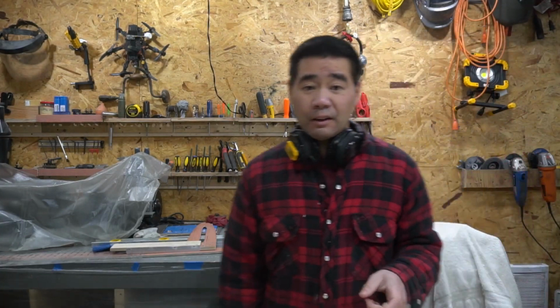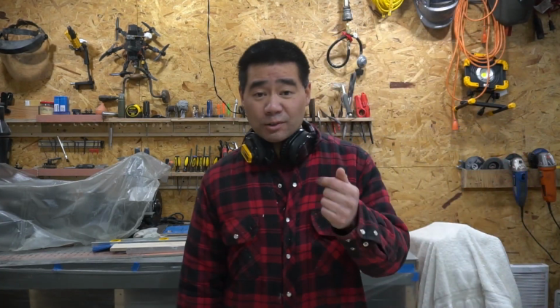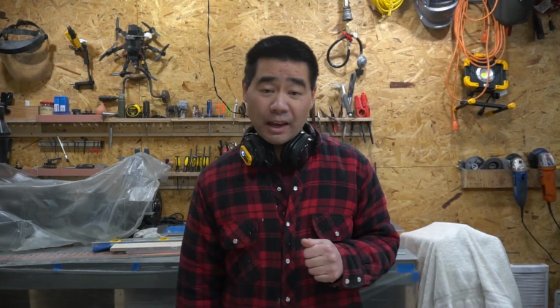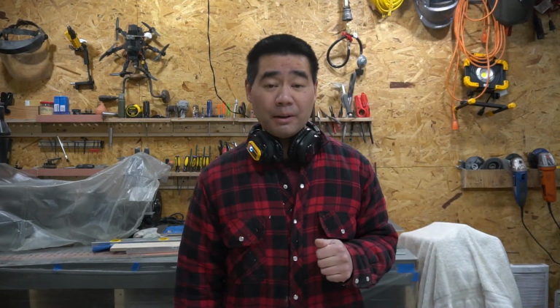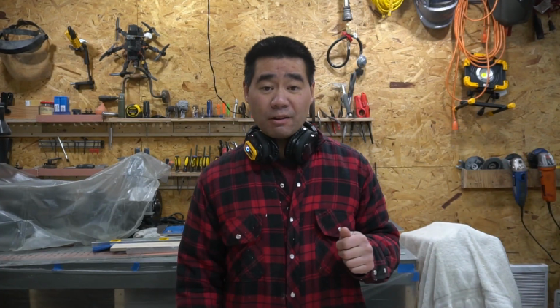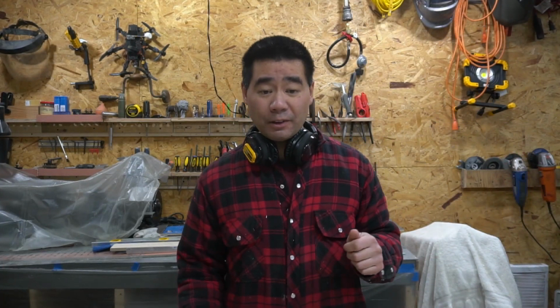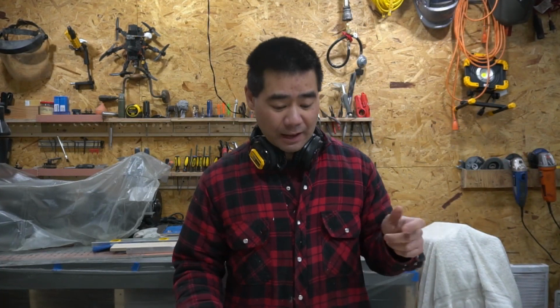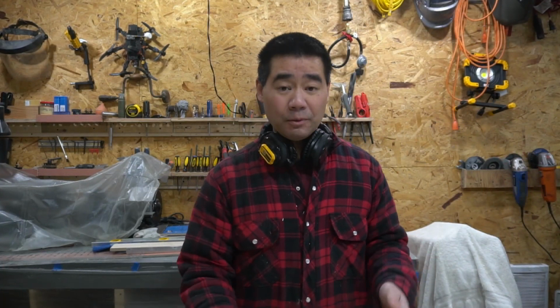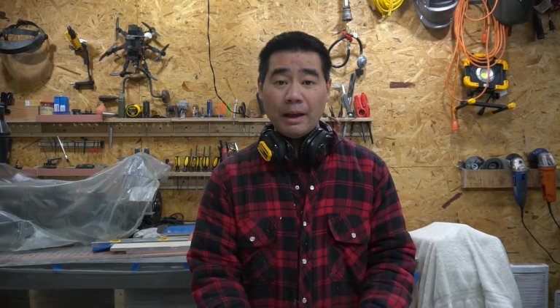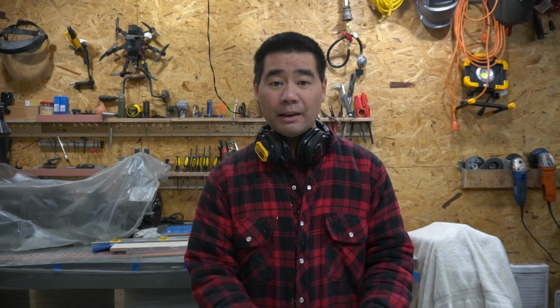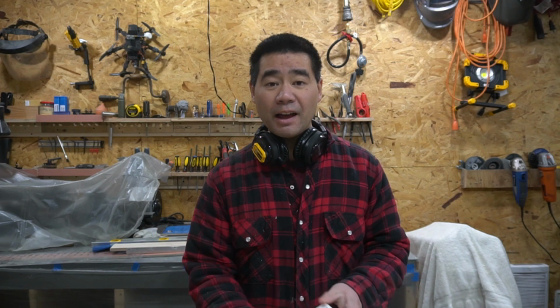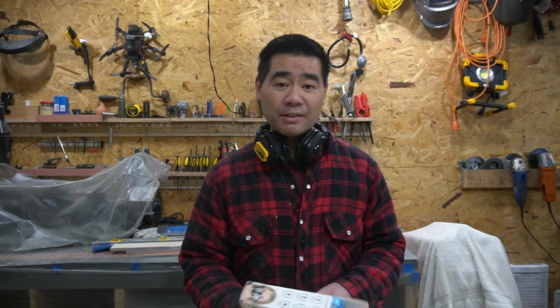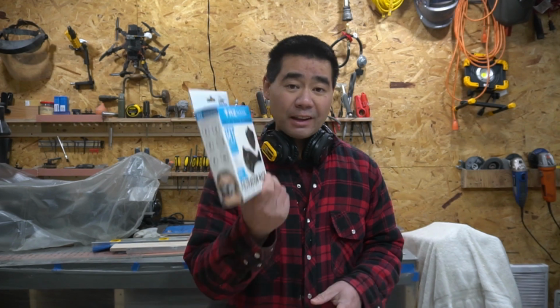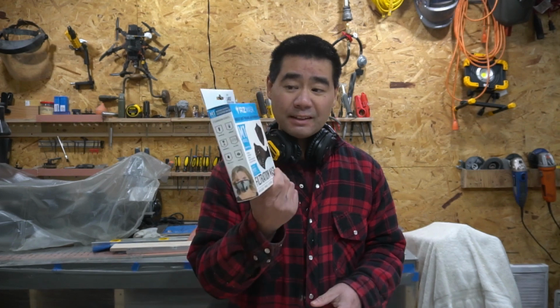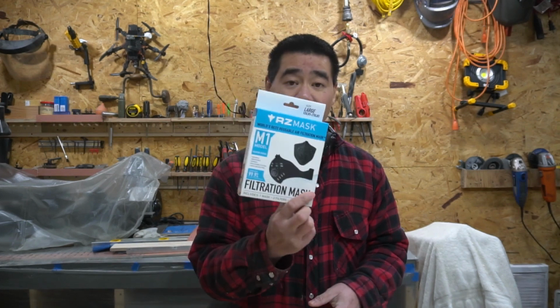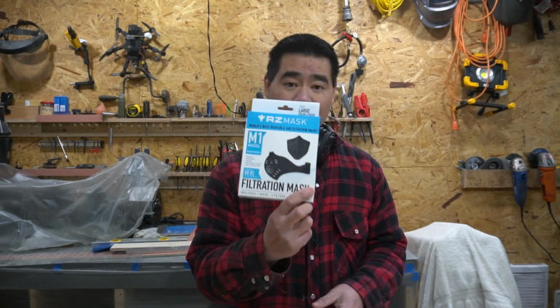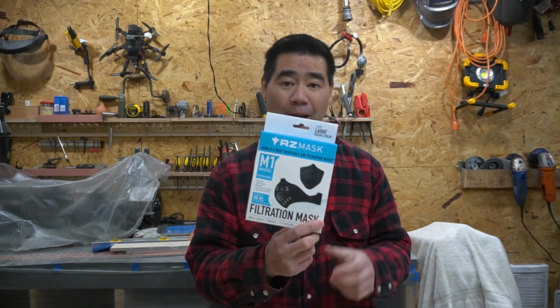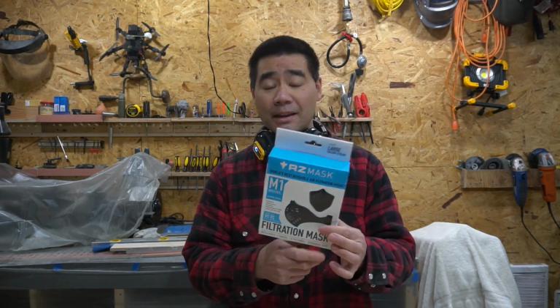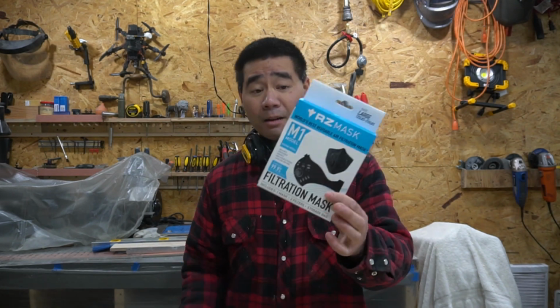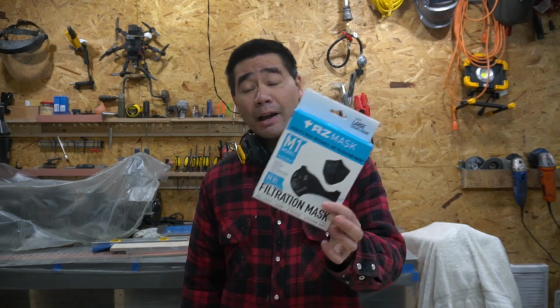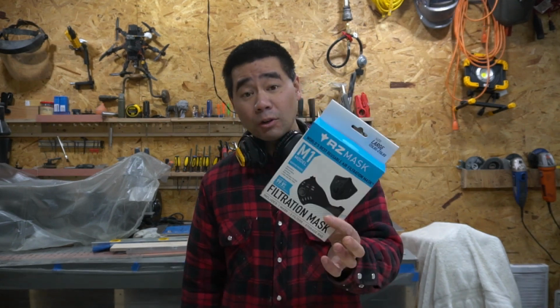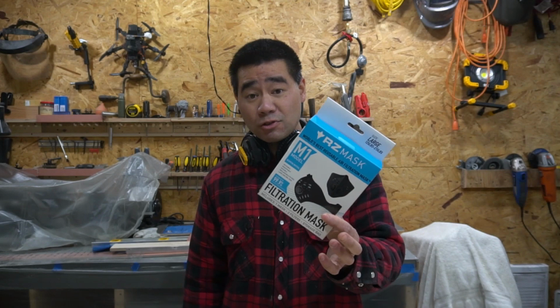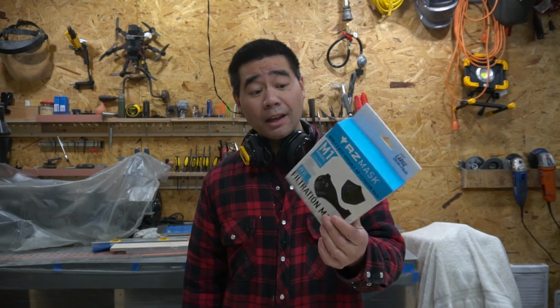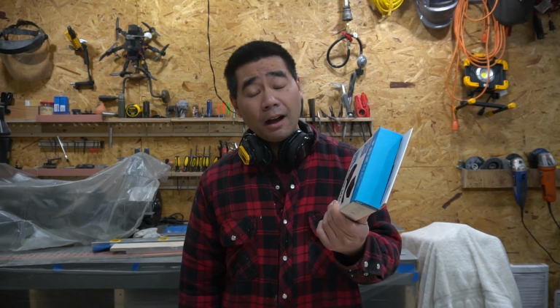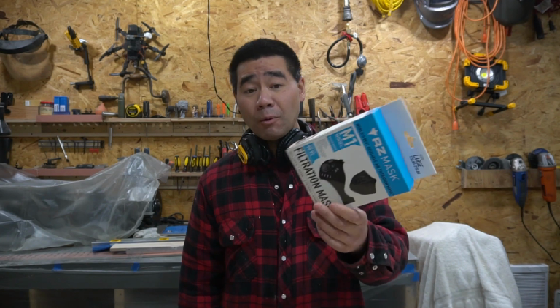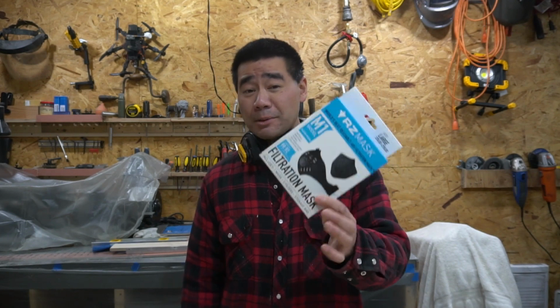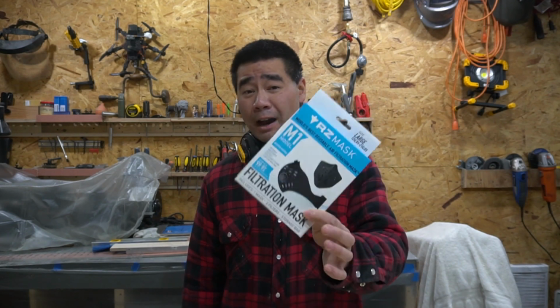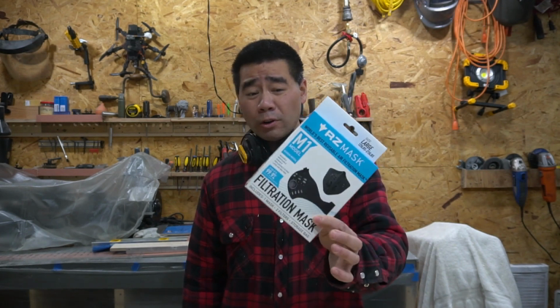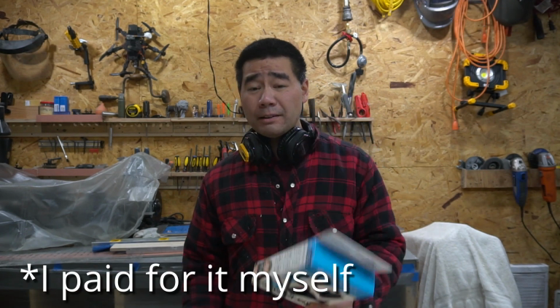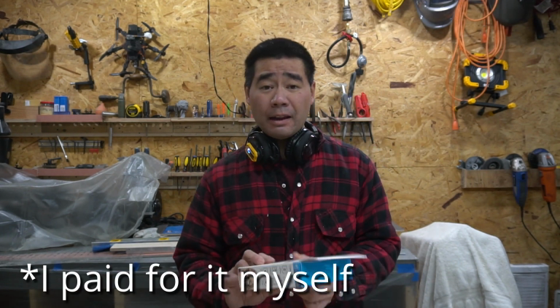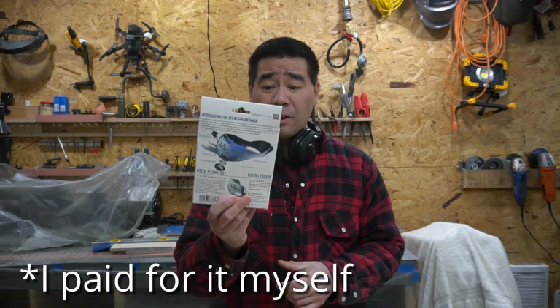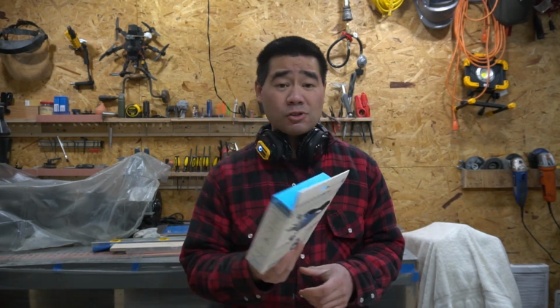Something came up on Instagram the other day — it was an advertisement for the RZ mask. It caught my eye, it looked interesting, so I went on Amazon and ordered it.